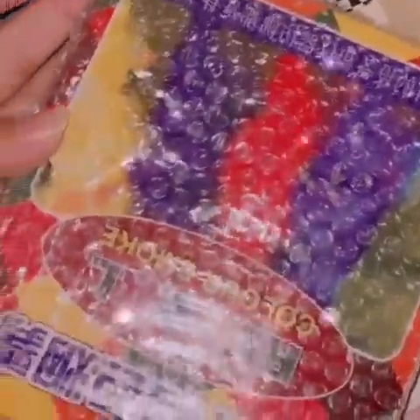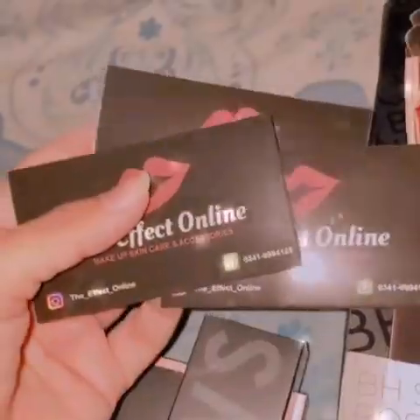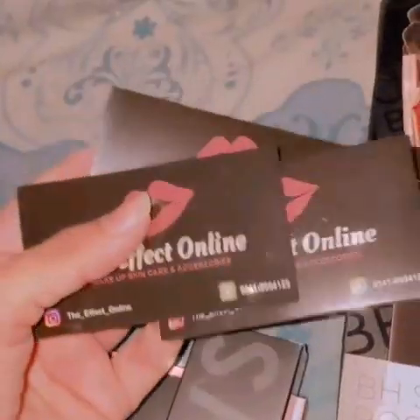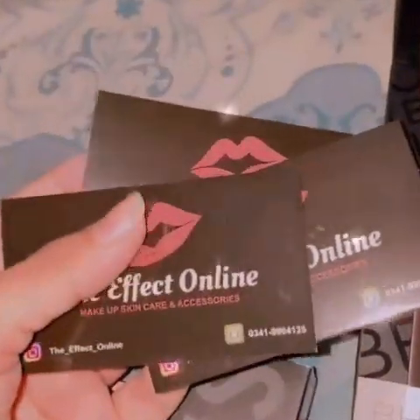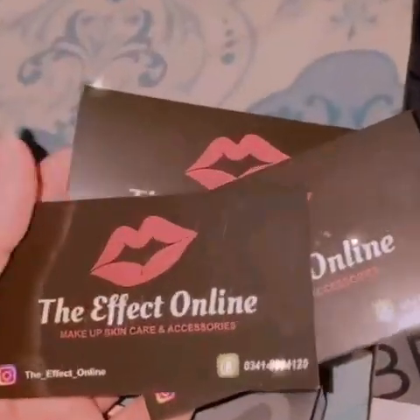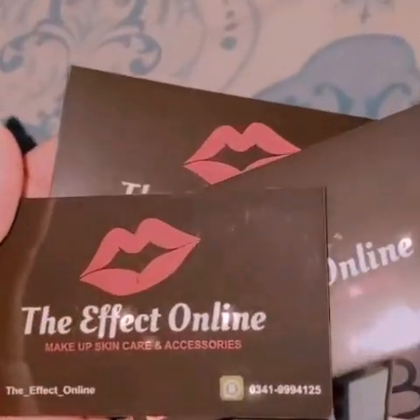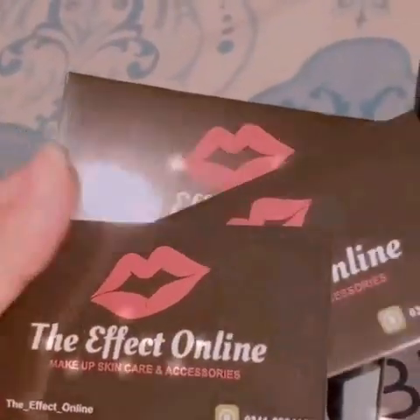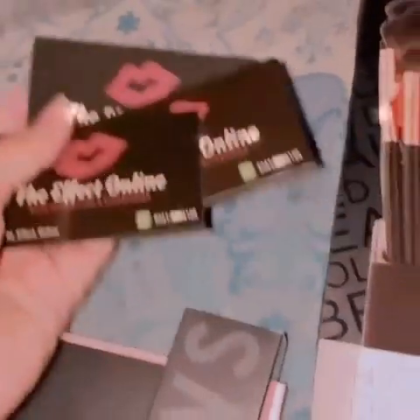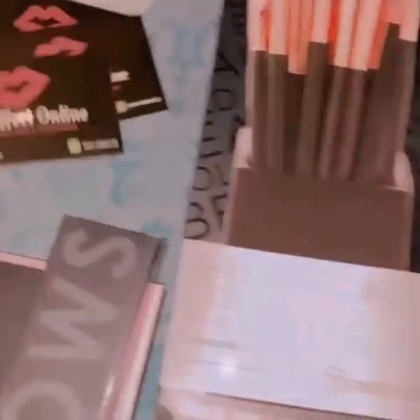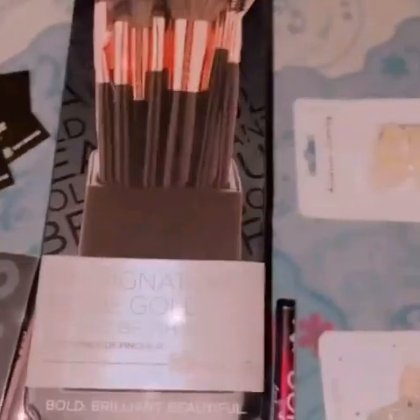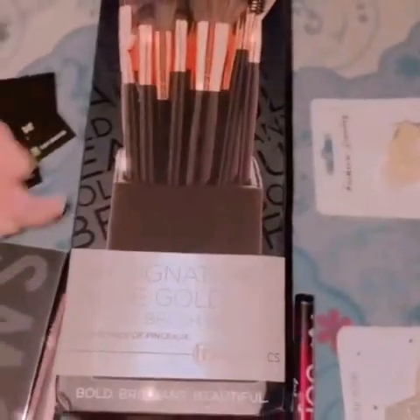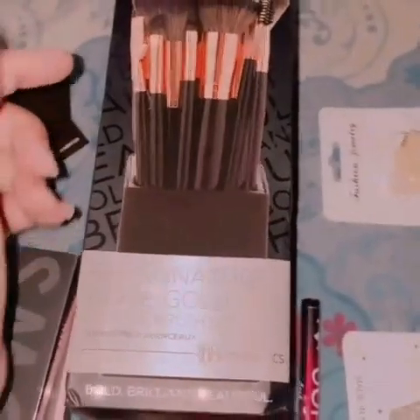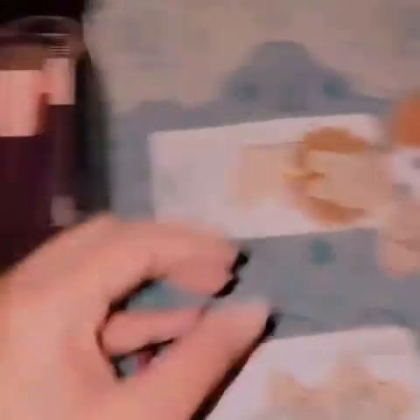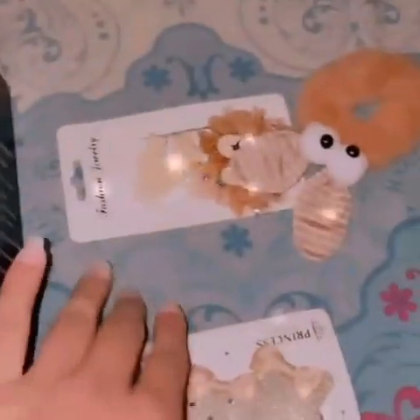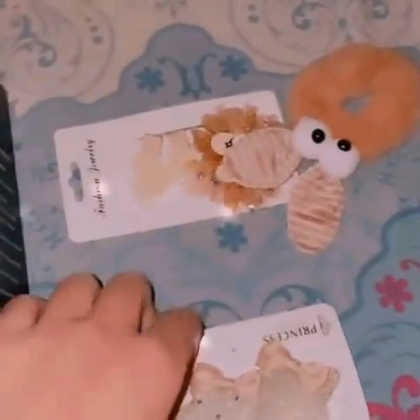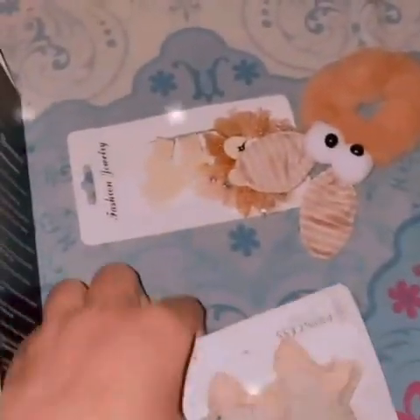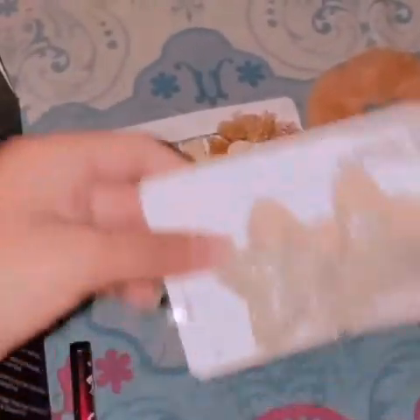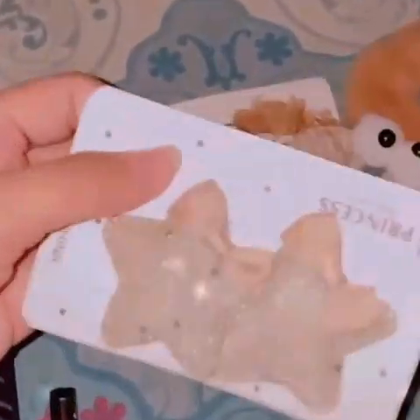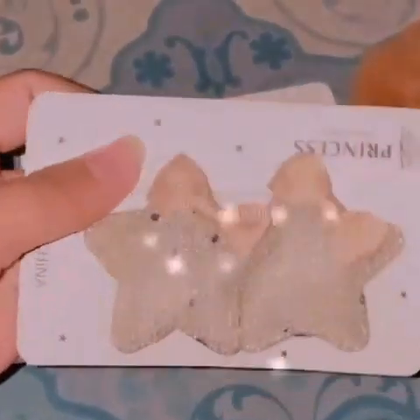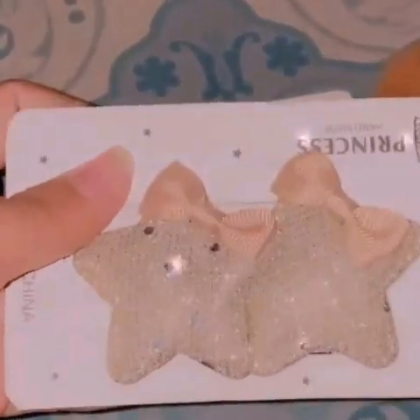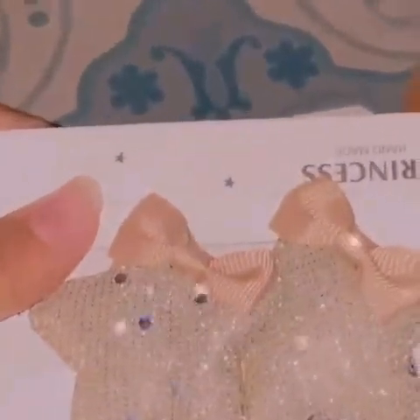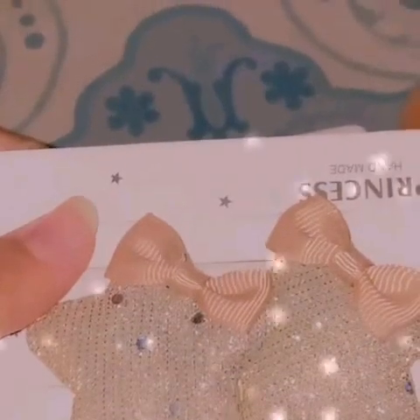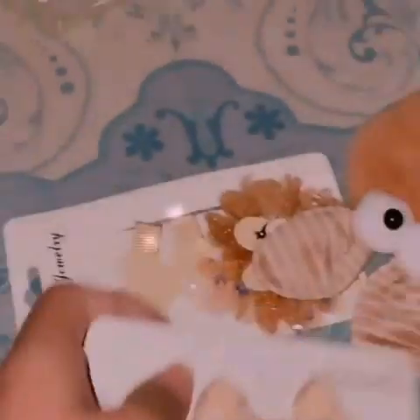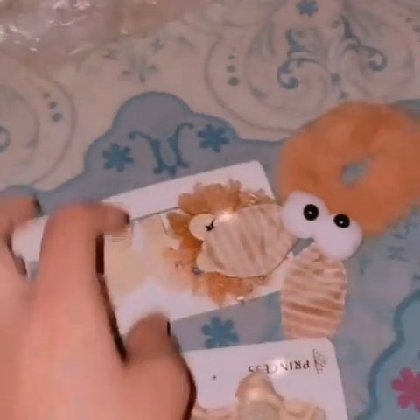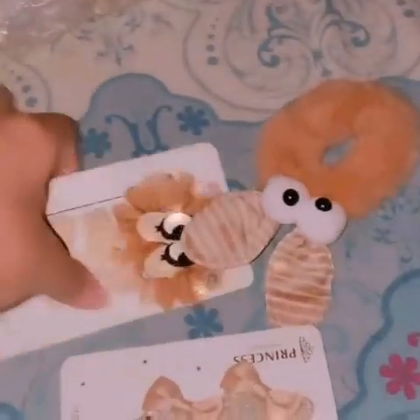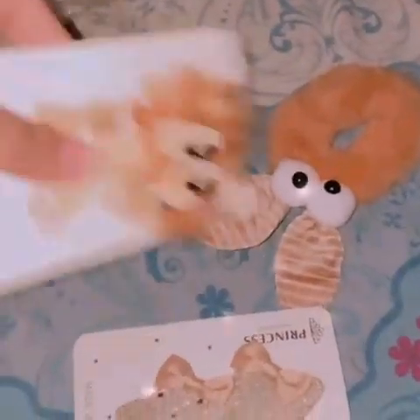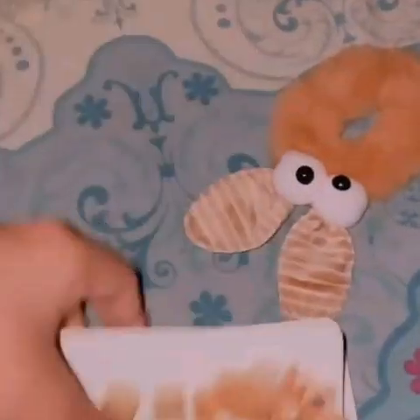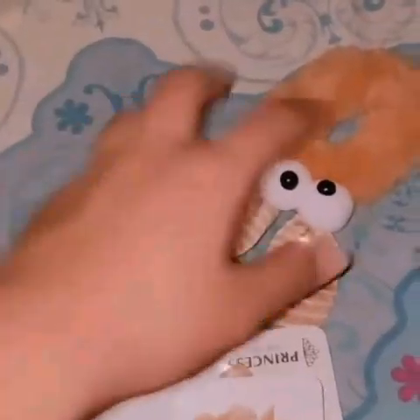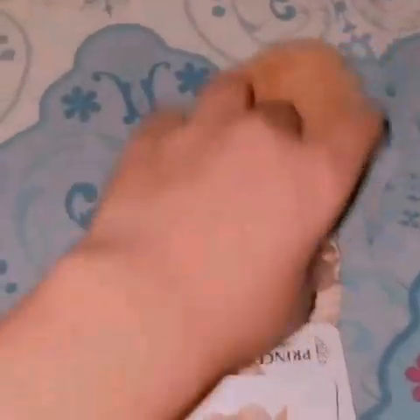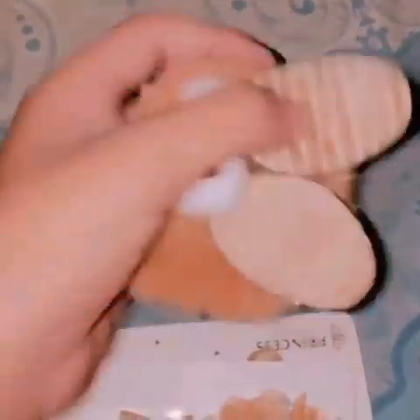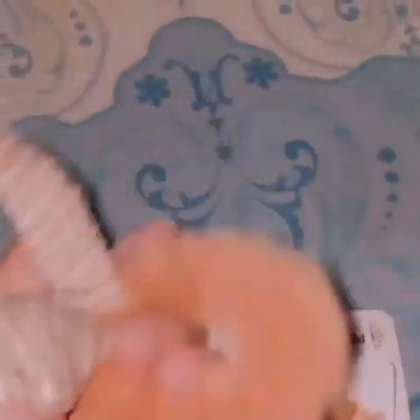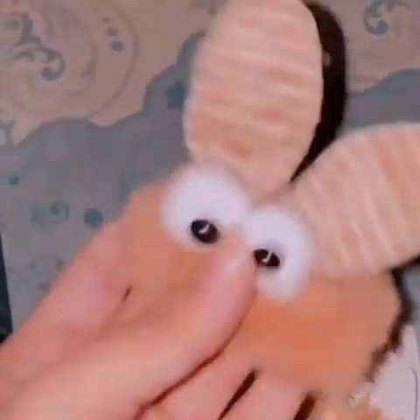The next PR is from The Effect Online, which I will show you some makeup products and some jewelry. This is a cute eclipse and this is a cute pony.